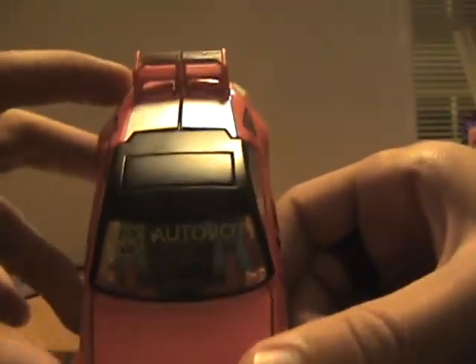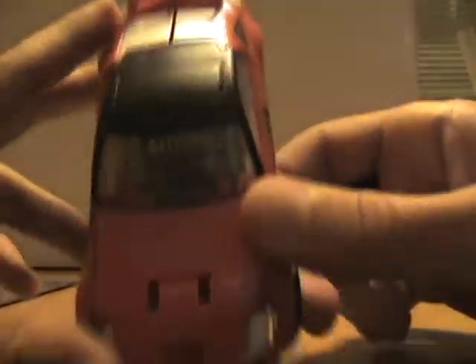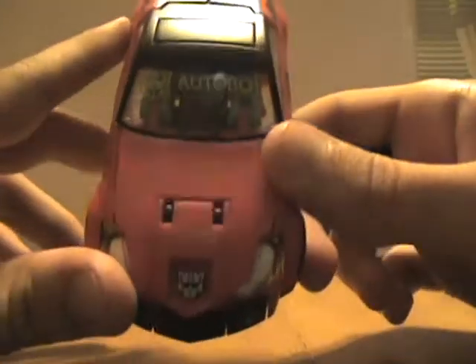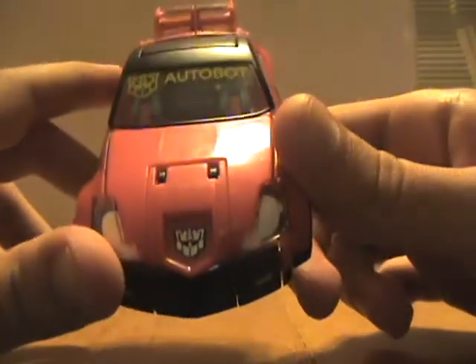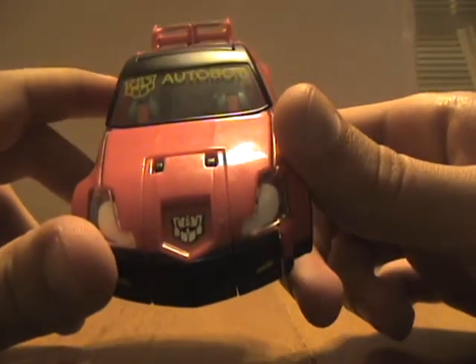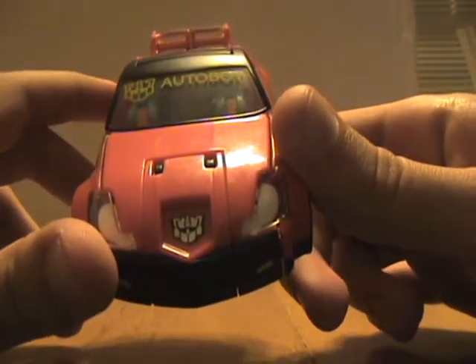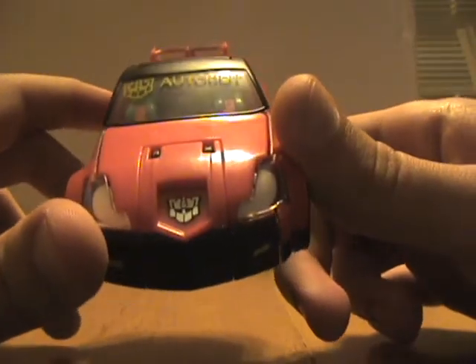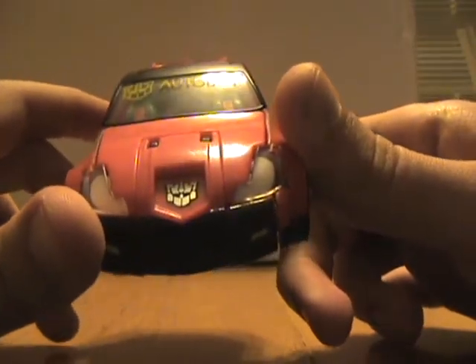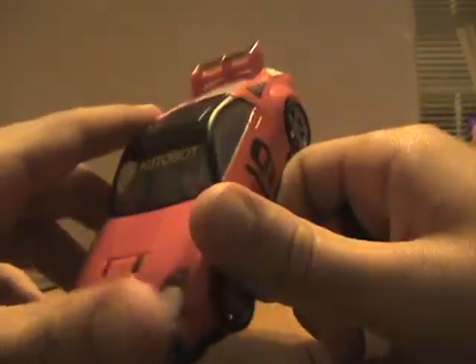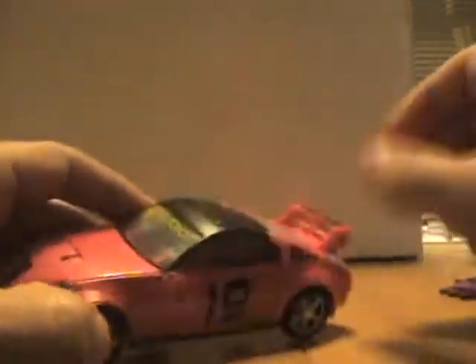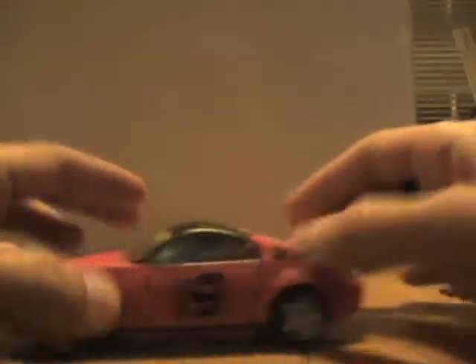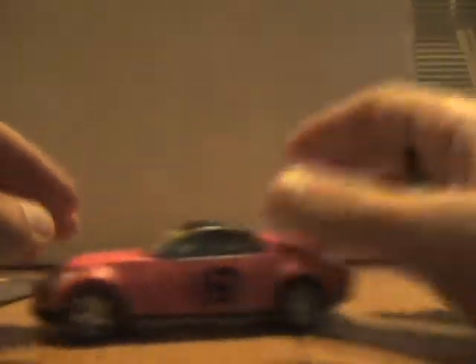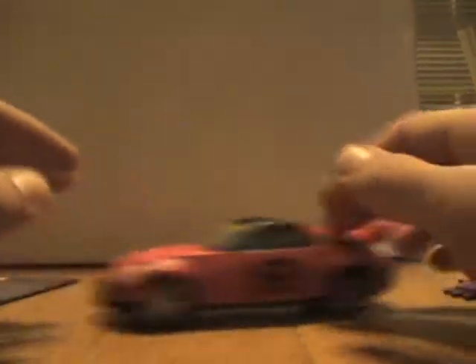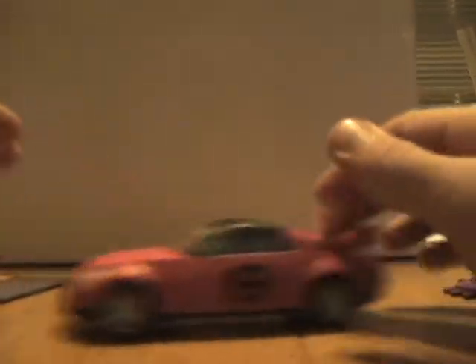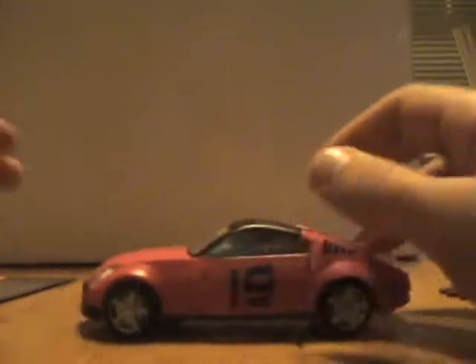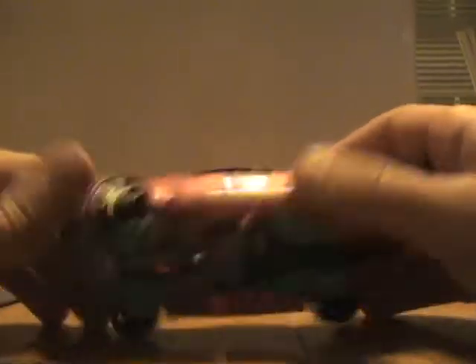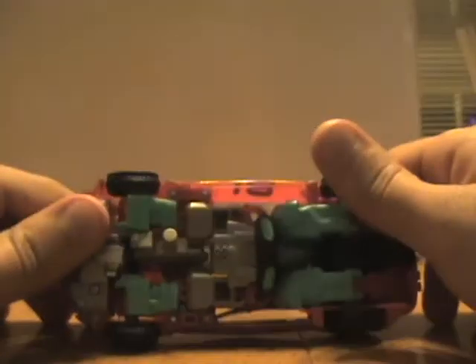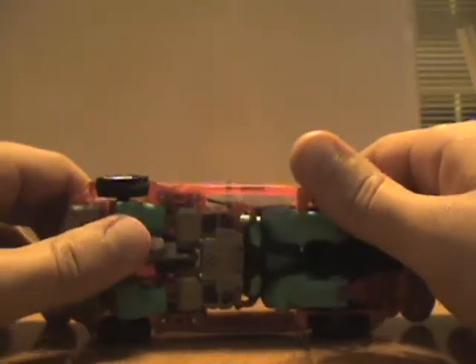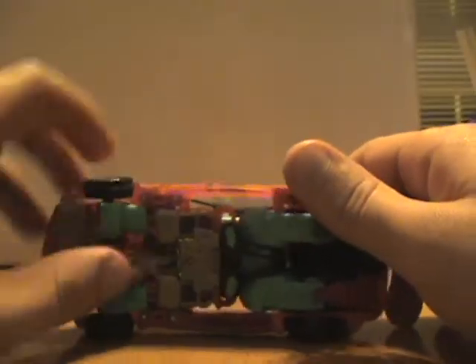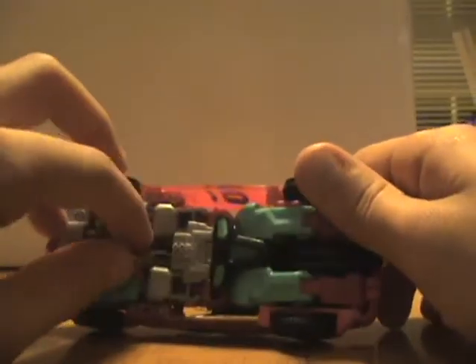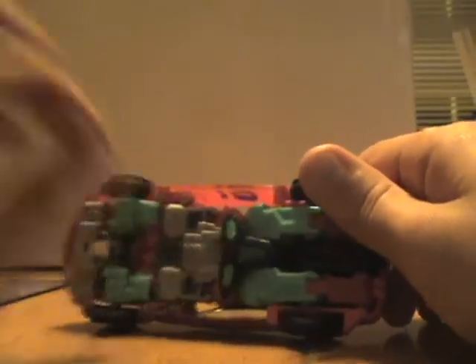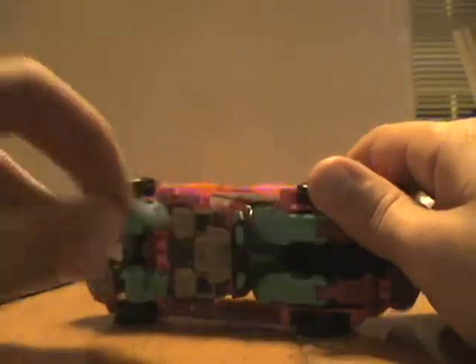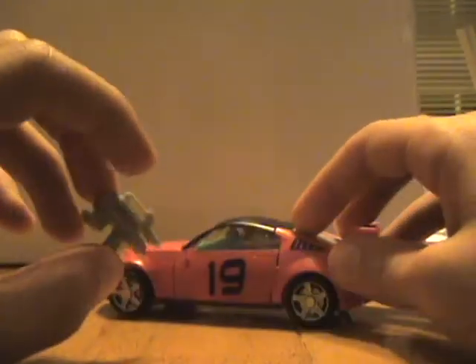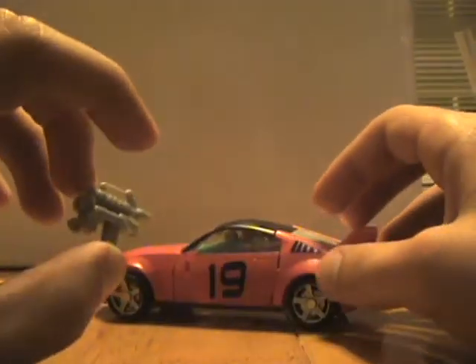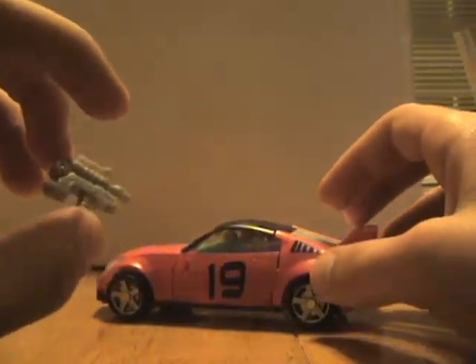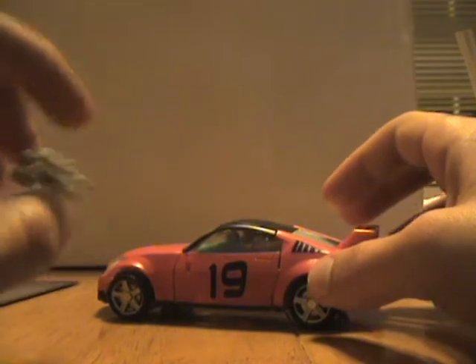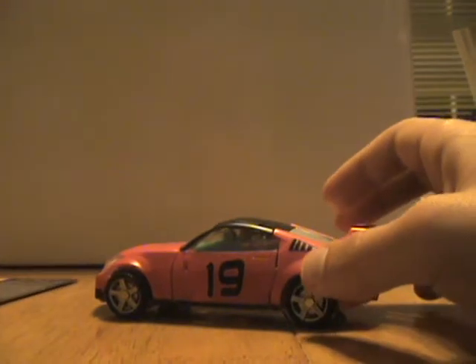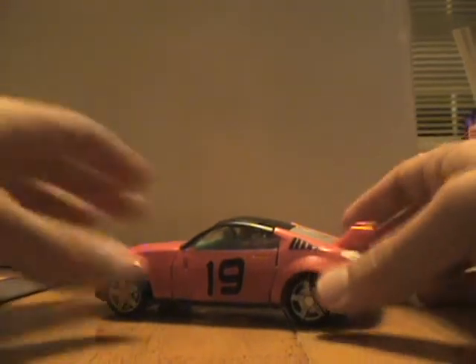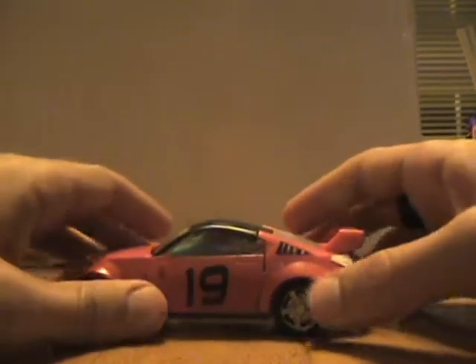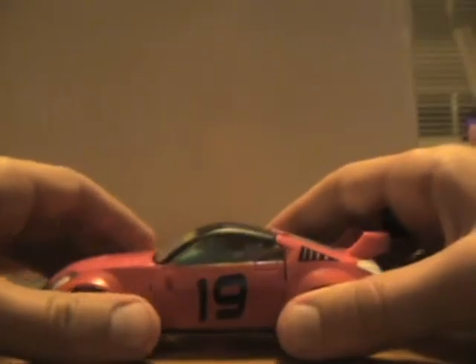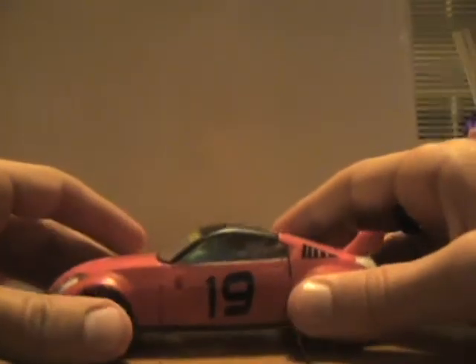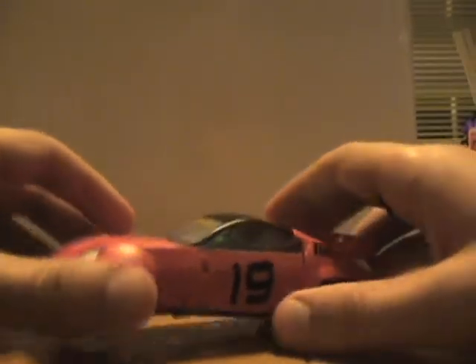He's got the G2 Autobot logo that looks more like Optimus Prime. He rolls — that's all you get in vehicle mode. He does have a gun underneath. These fall out so easily I never store the gun in vehicle mode; I always have them separate.